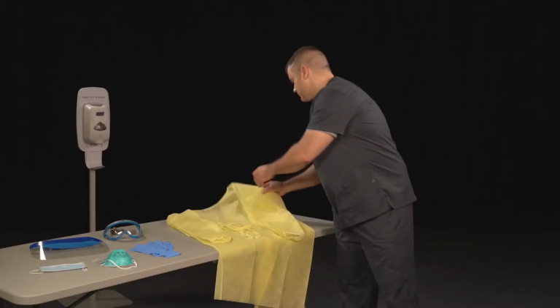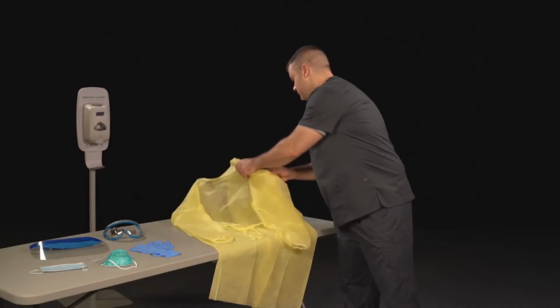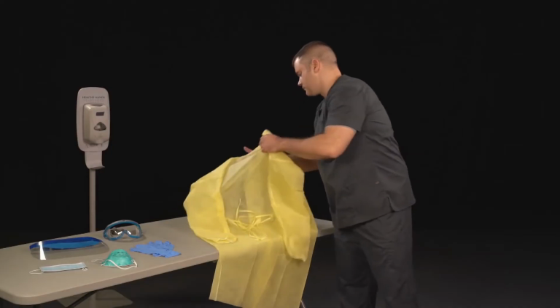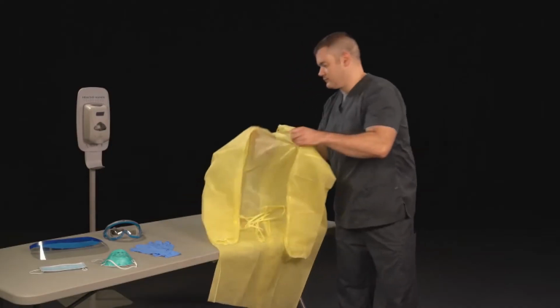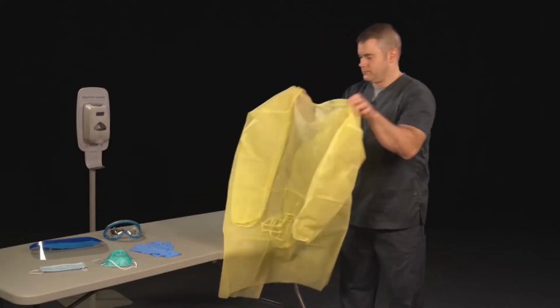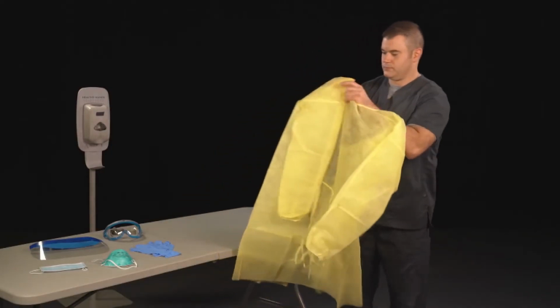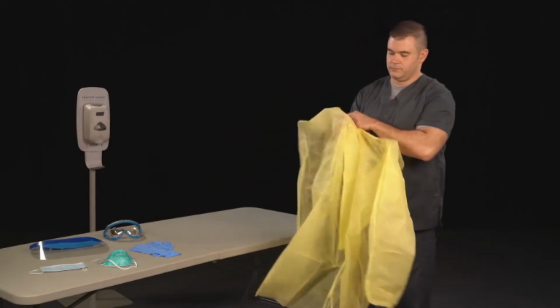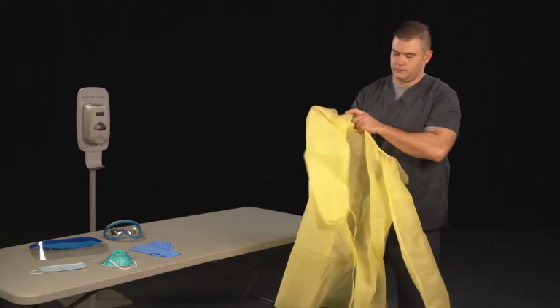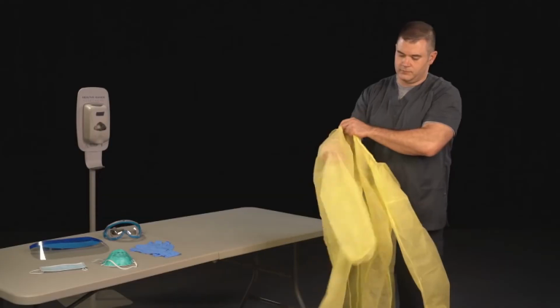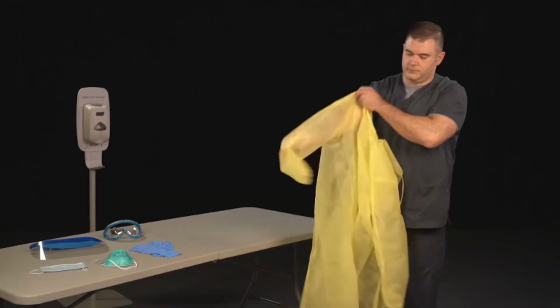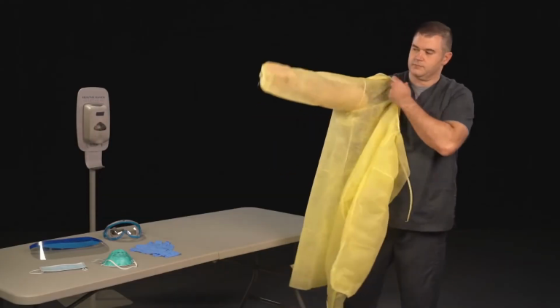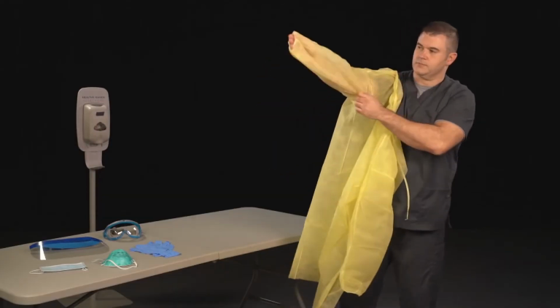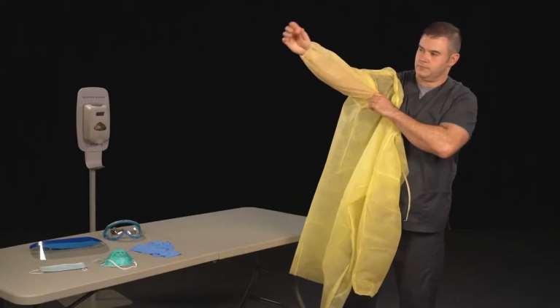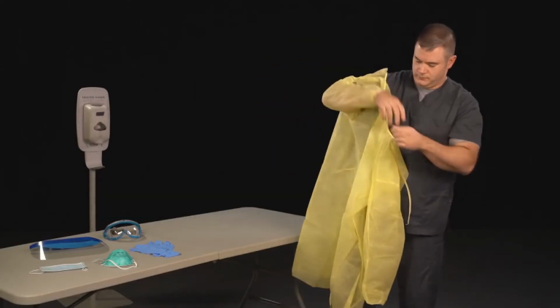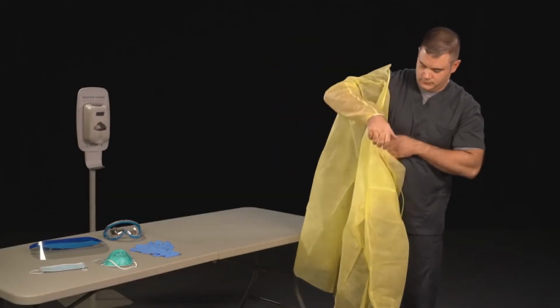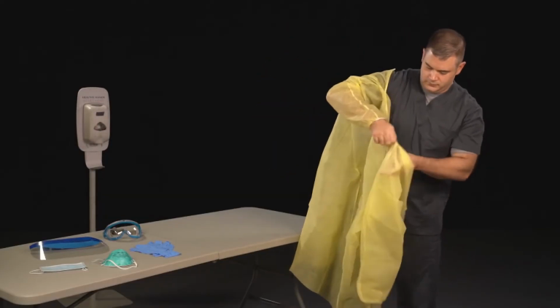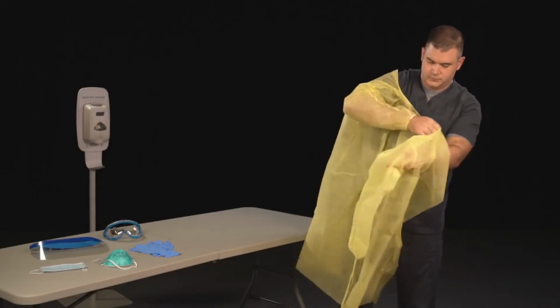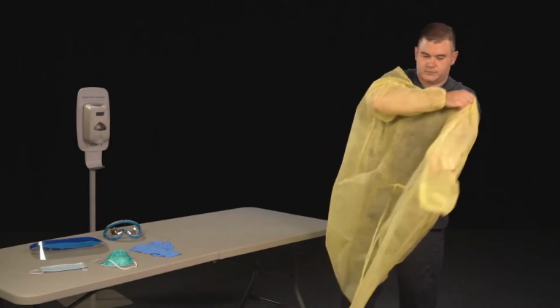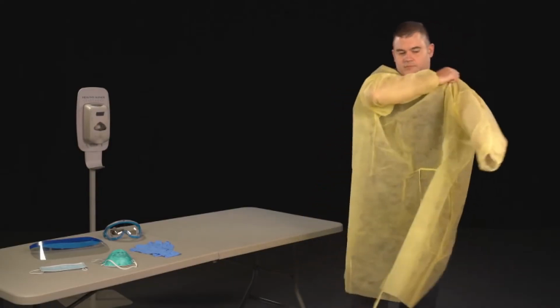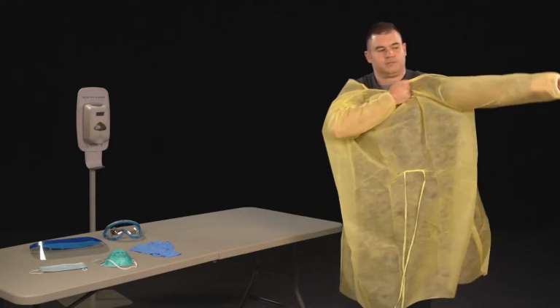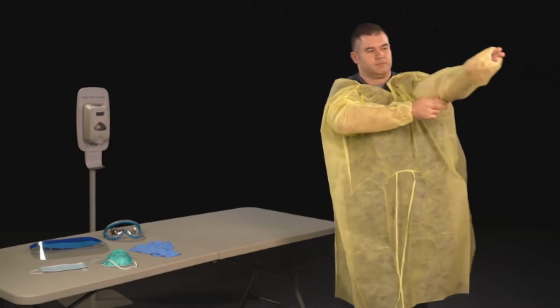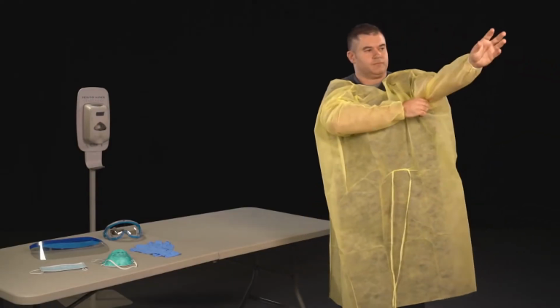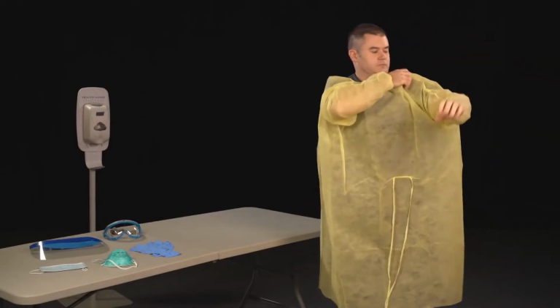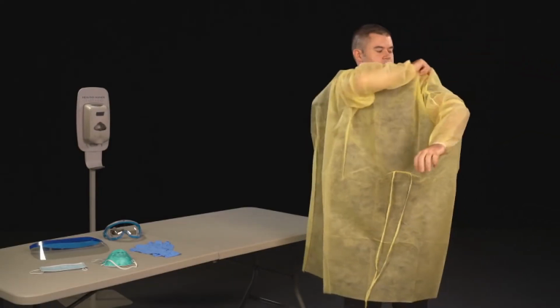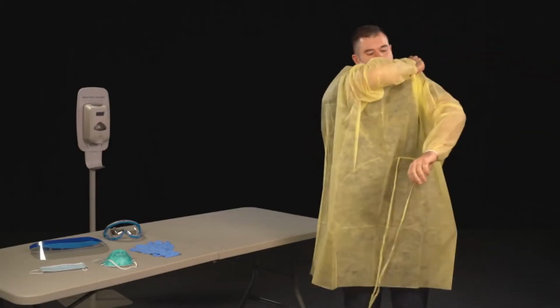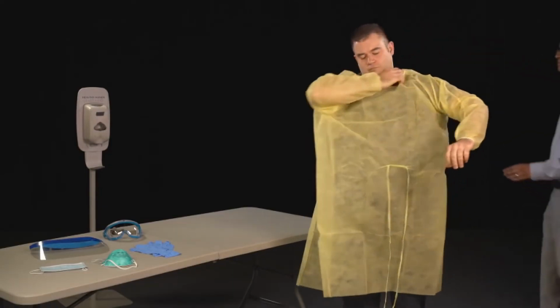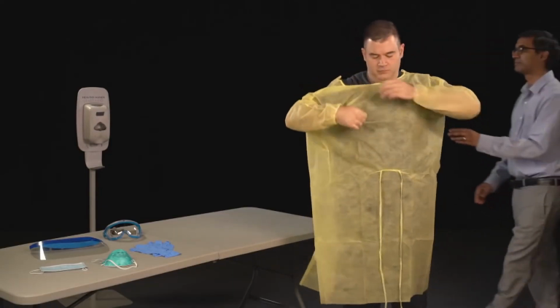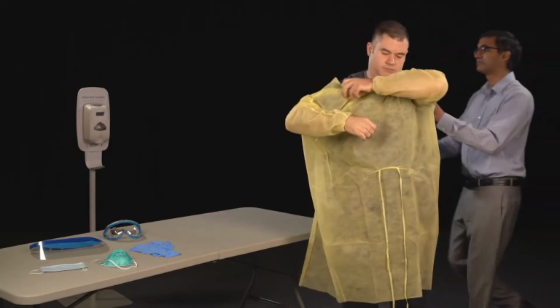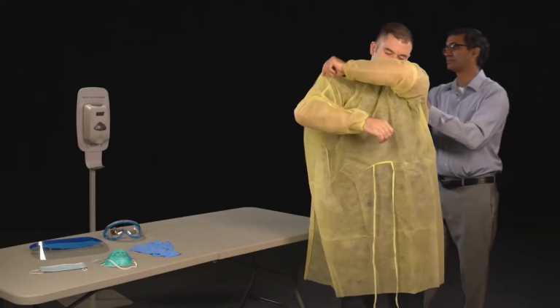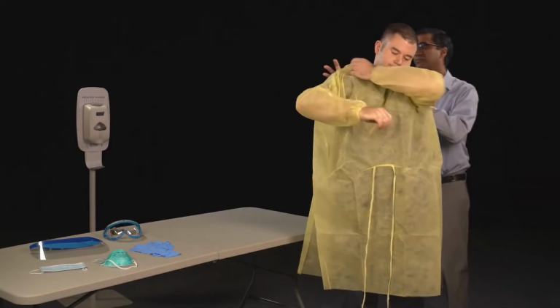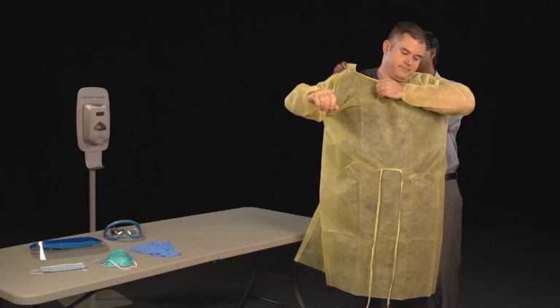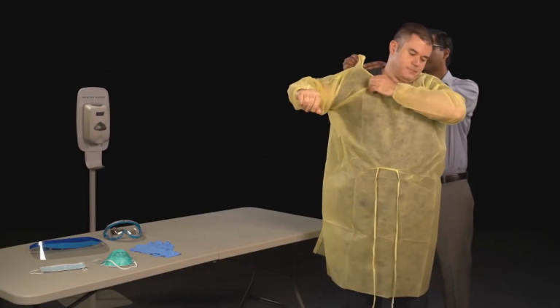Put on the isolation gown. Tie all ties or snap all snaps. You may need assistance from another health care provider.